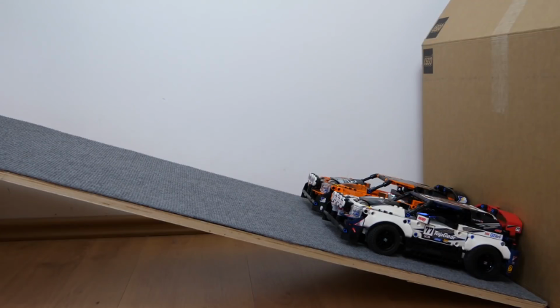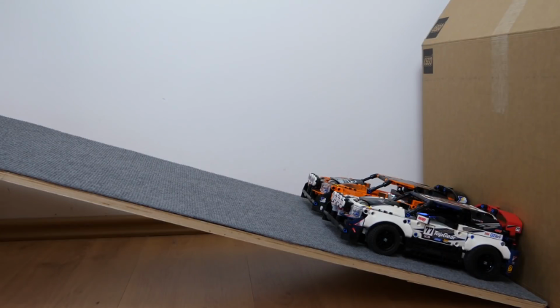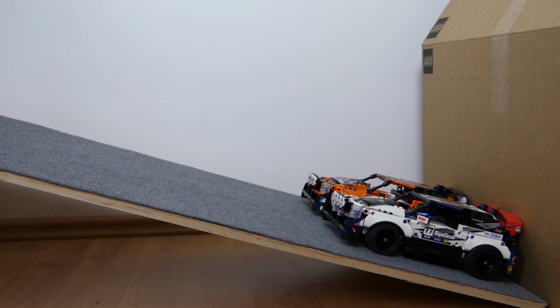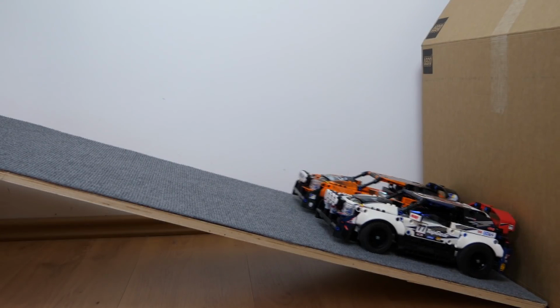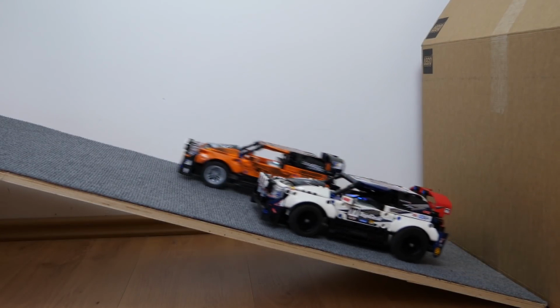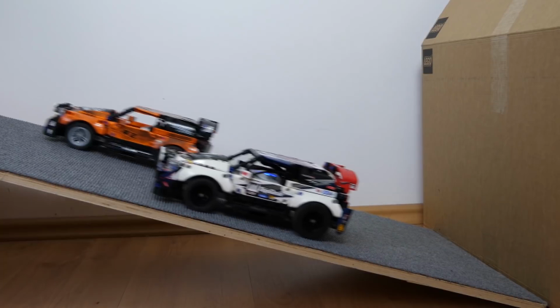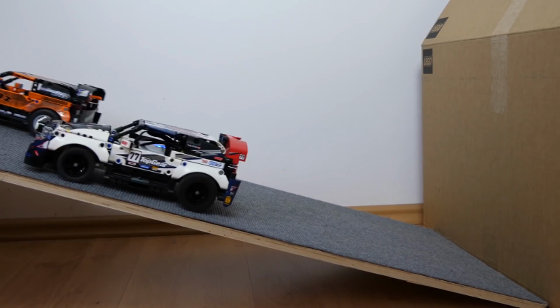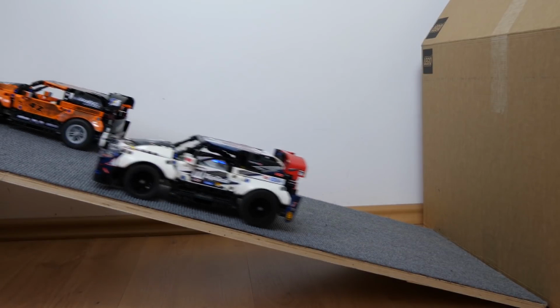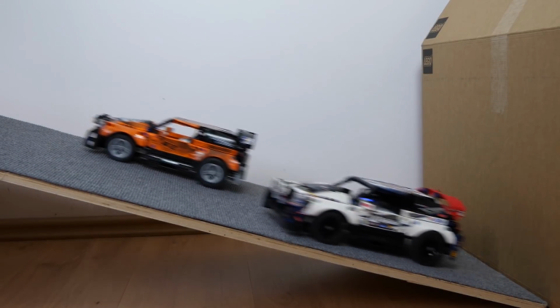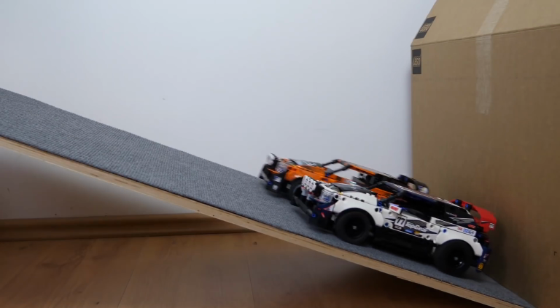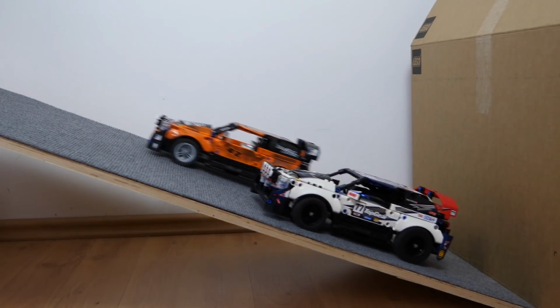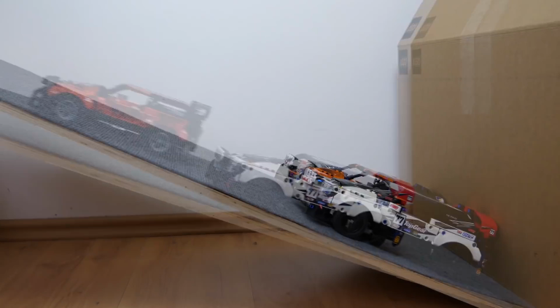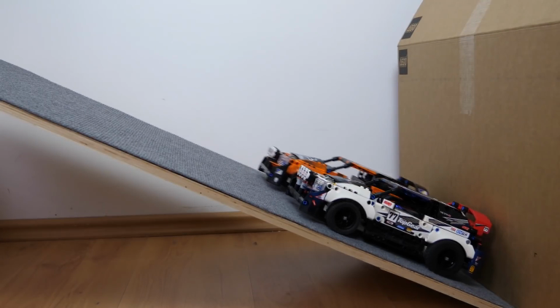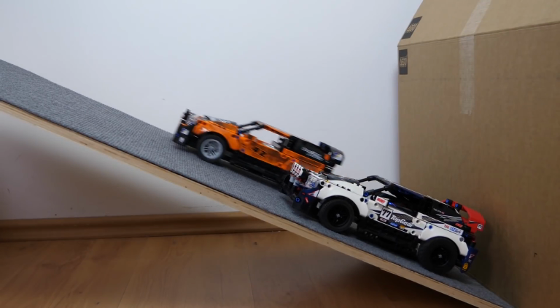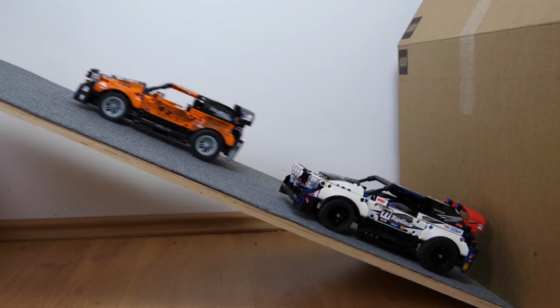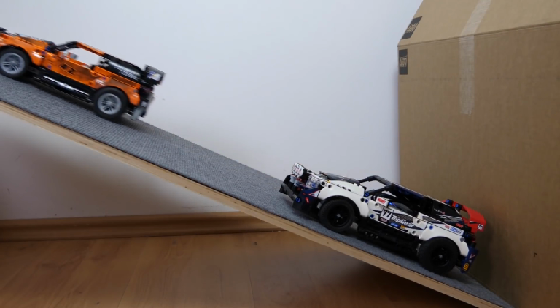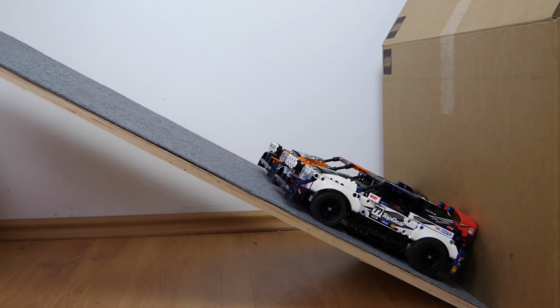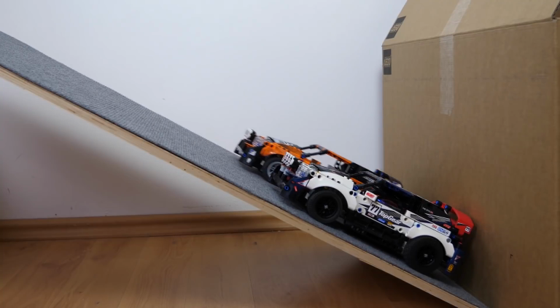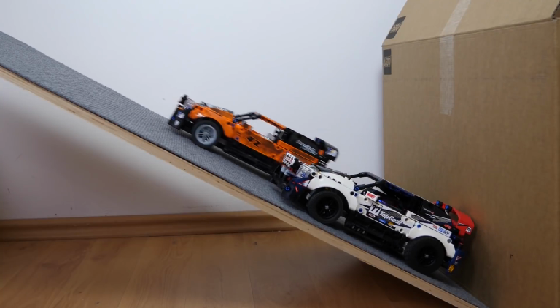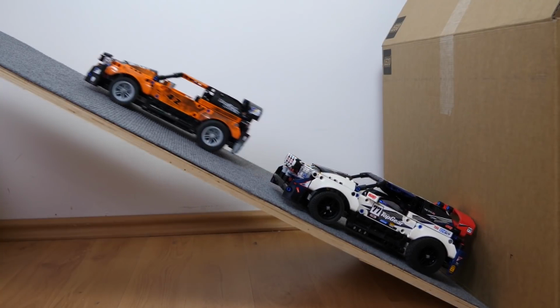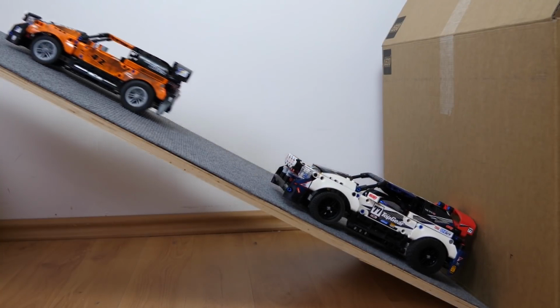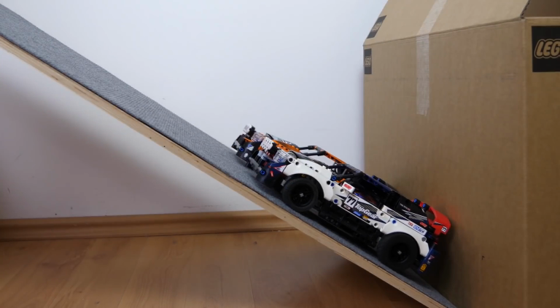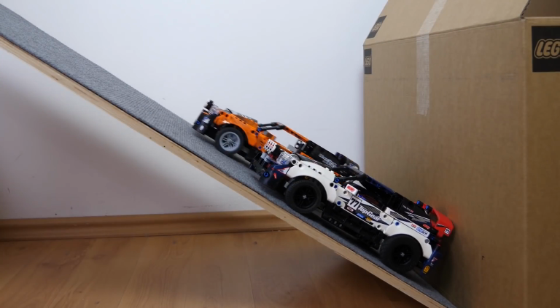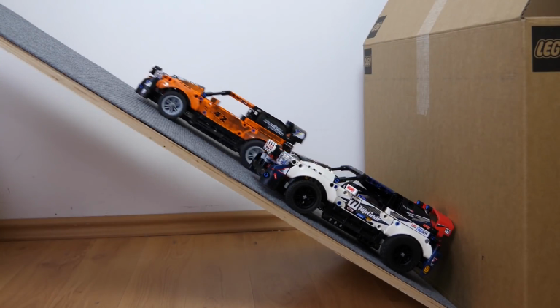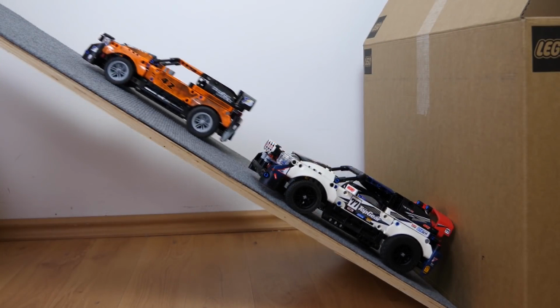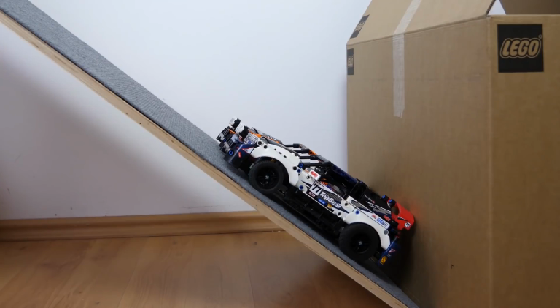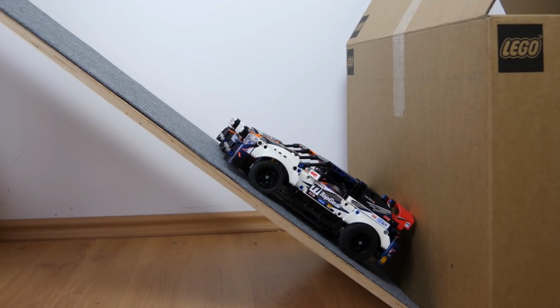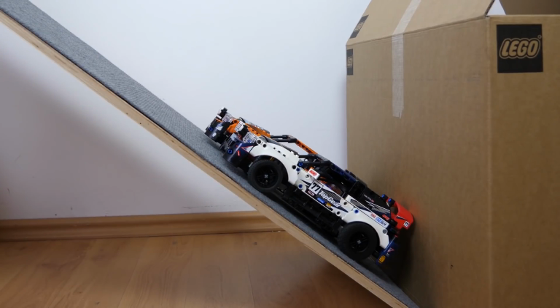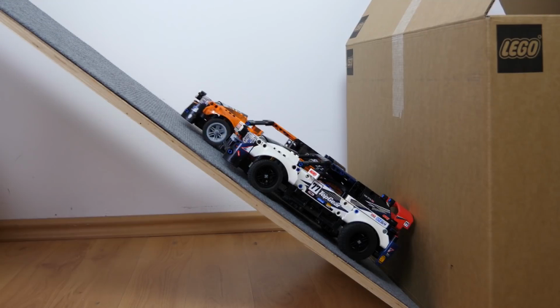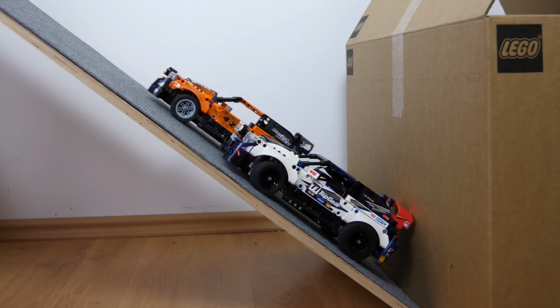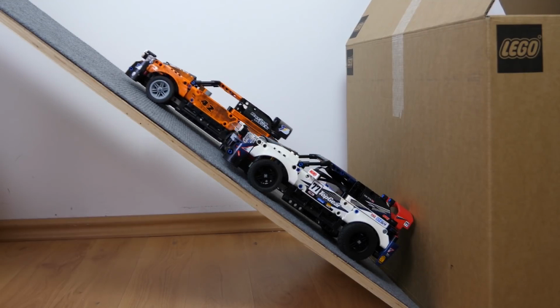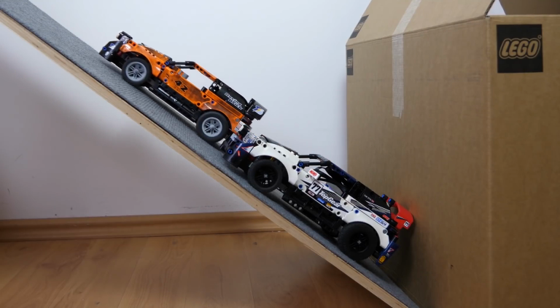Now let's see some climbing. This is where the lighter car really starts to shine — the original one with the heavy hub gets stuck quickly, and the one with the smaller and lighter hub shows a very impressive performance. The final attempt is already 38 degrees, it's very impressive.